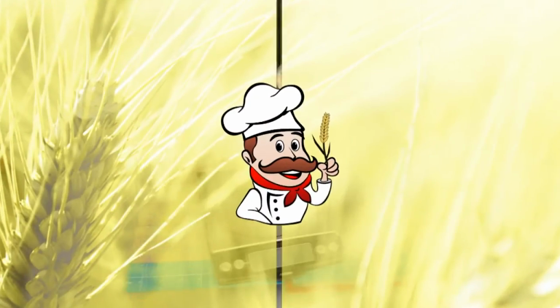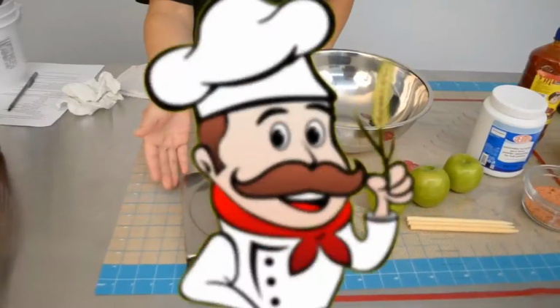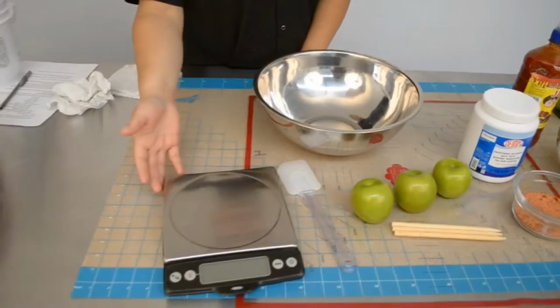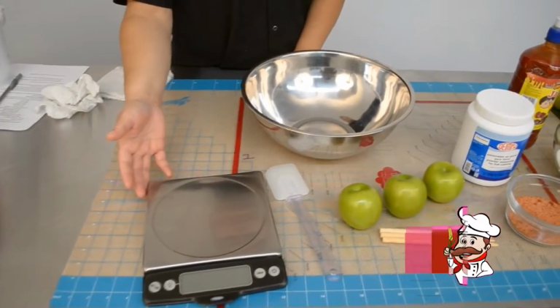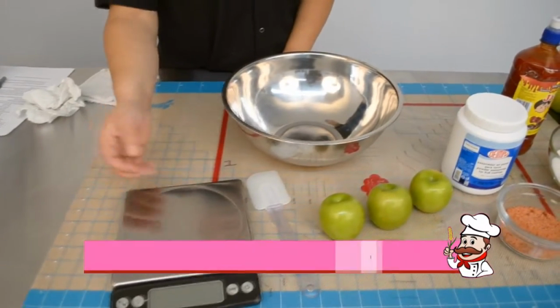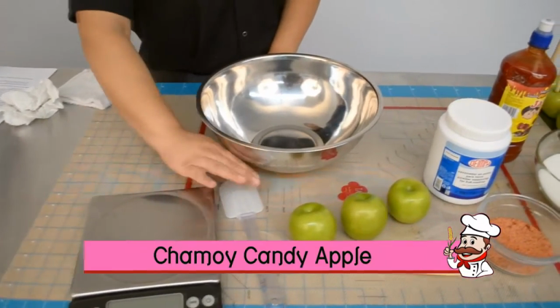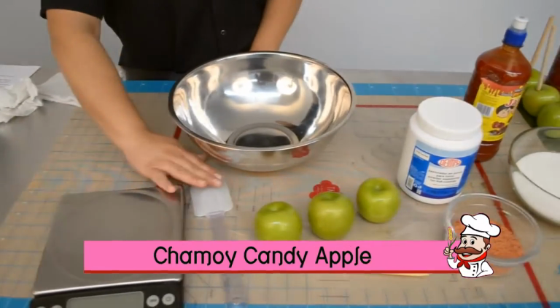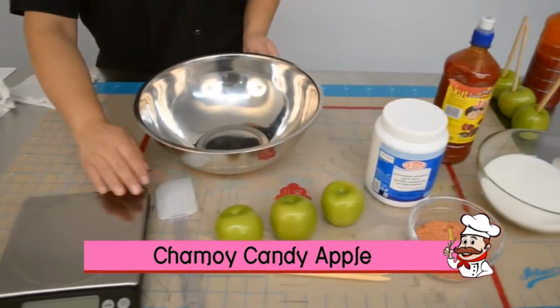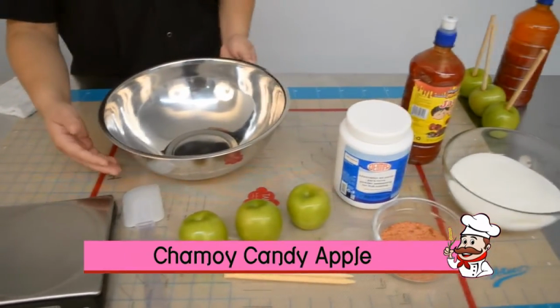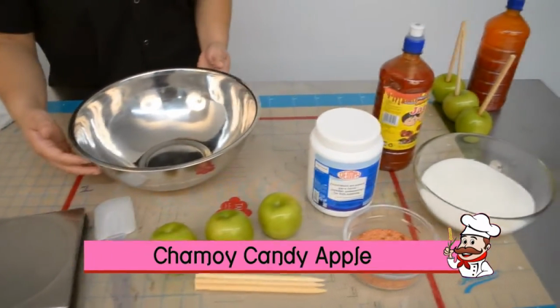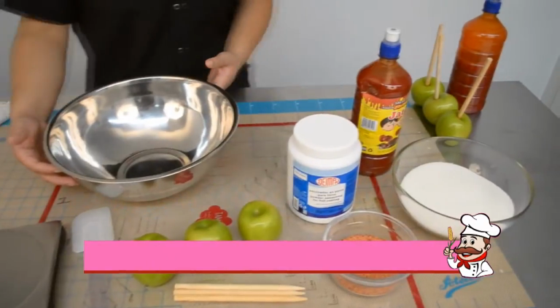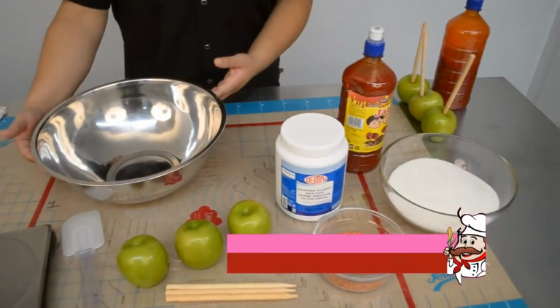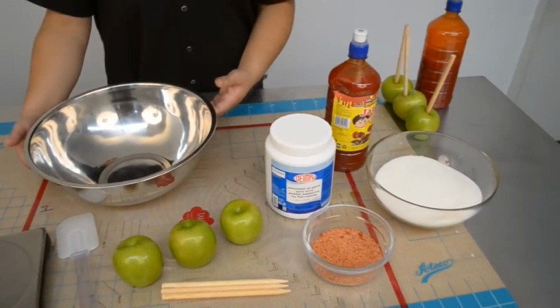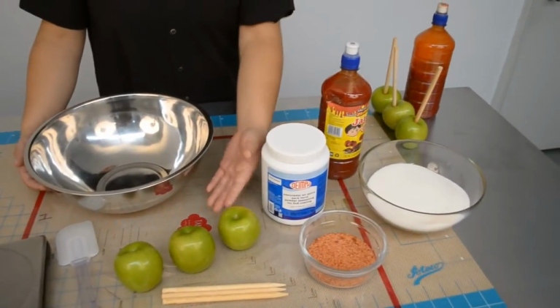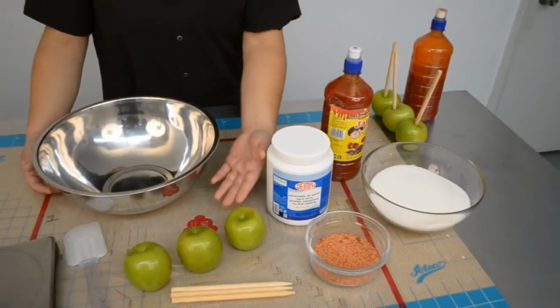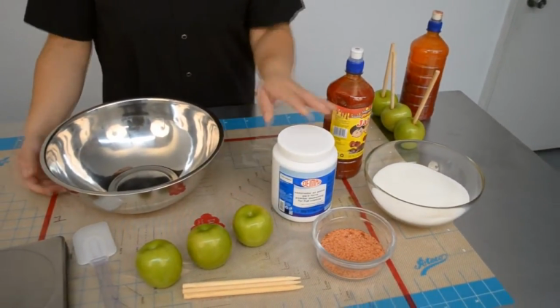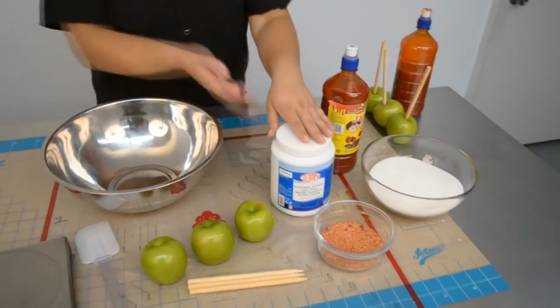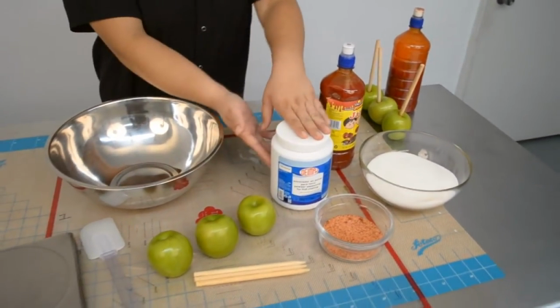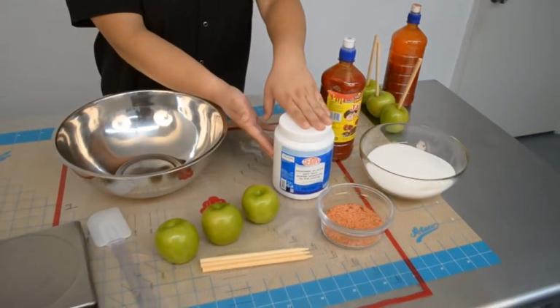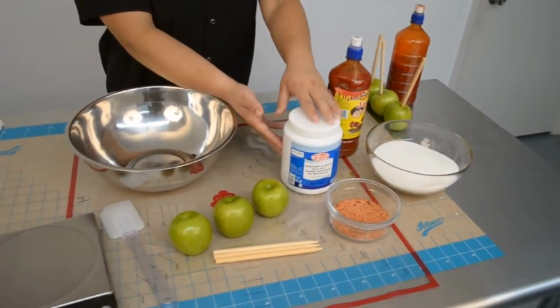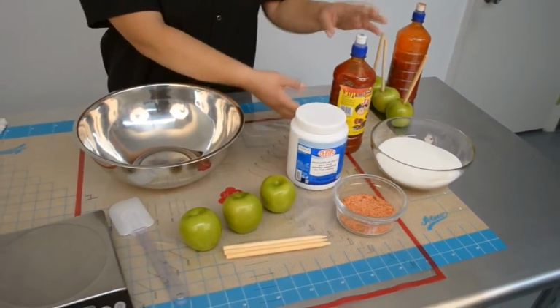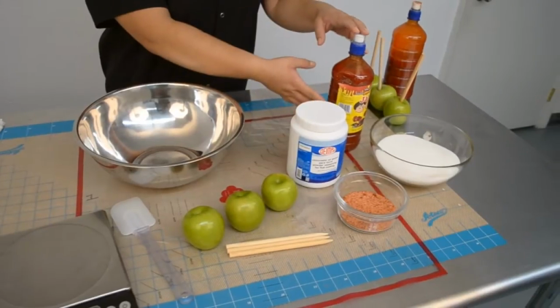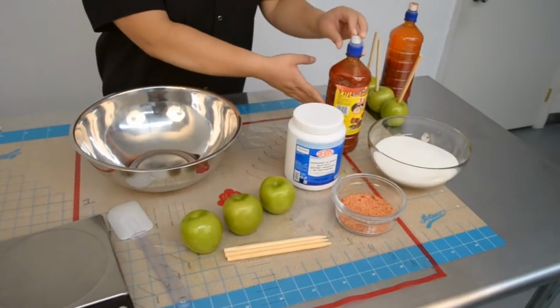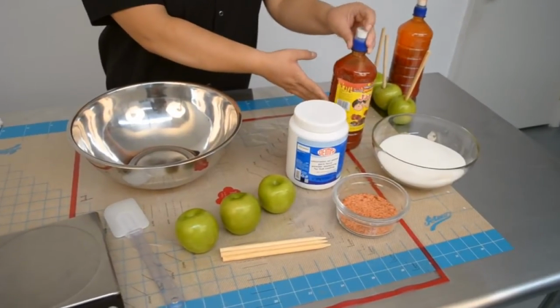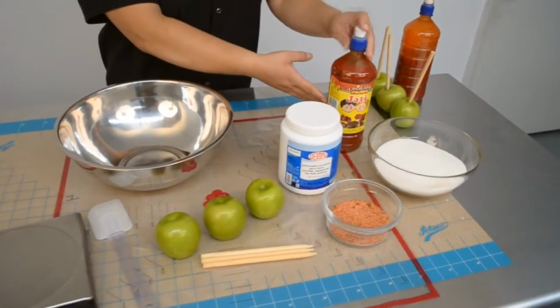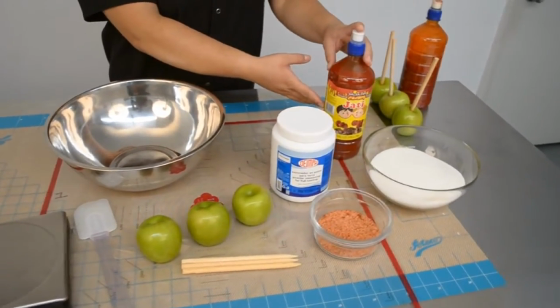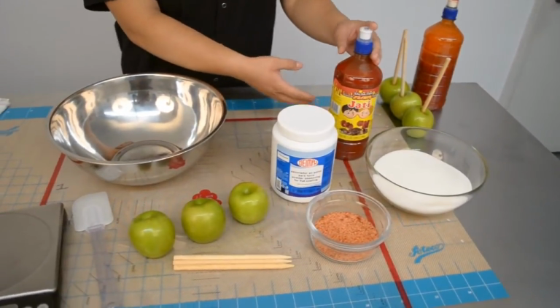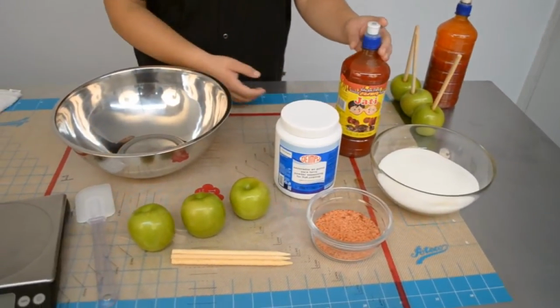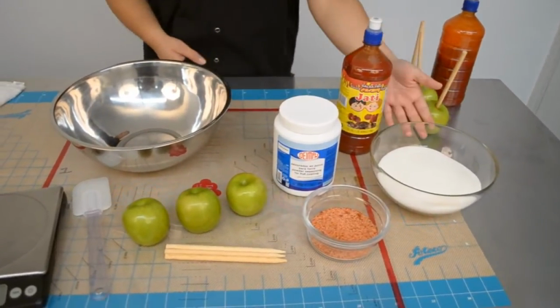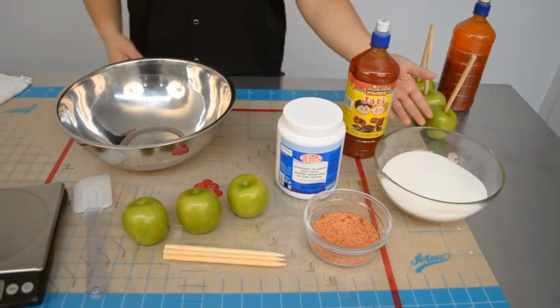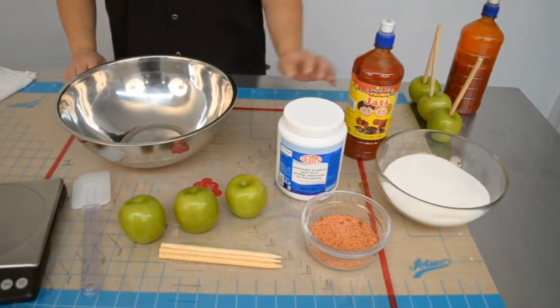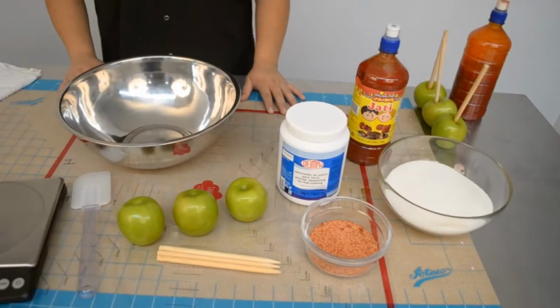For this recipe you'll need a scale, a spatula, a mixing bowl for your ingredients, three granny smith apples, Damon's fruit seasoning, Damon's khati chamoy sauce, granulated sugar, and wooden apple sticks.